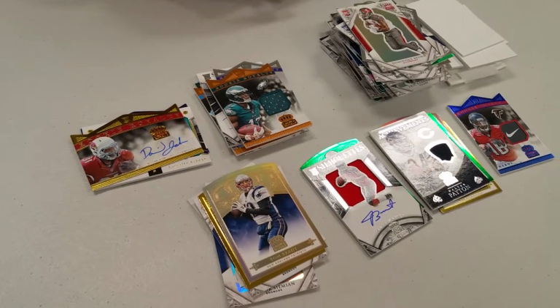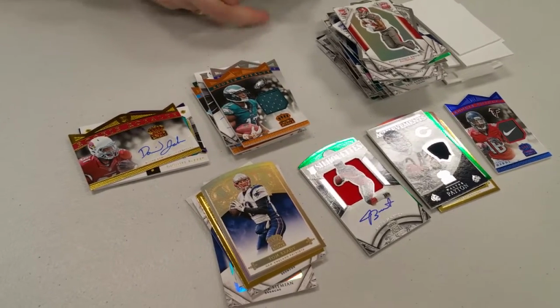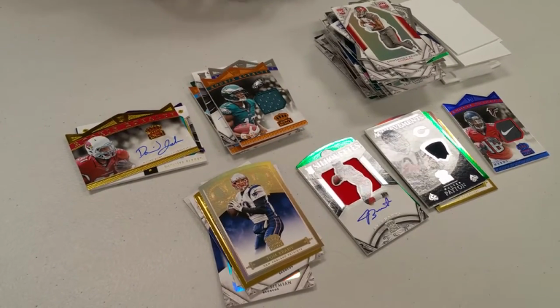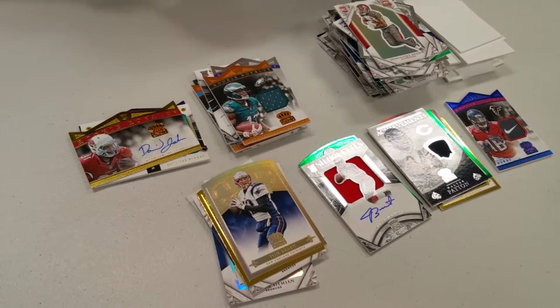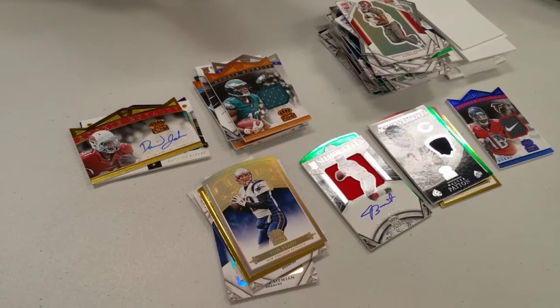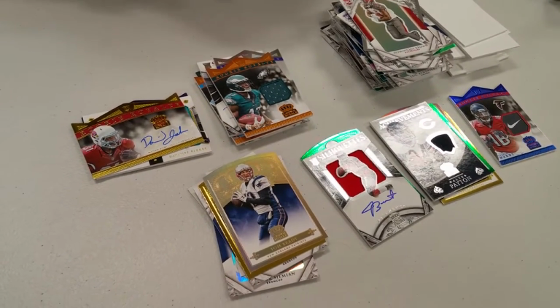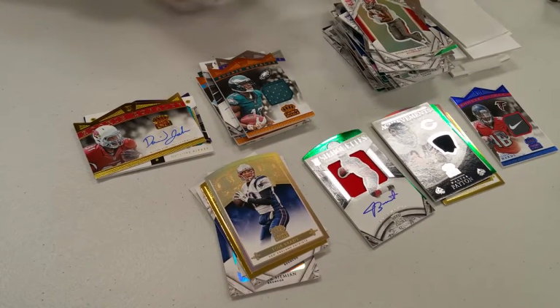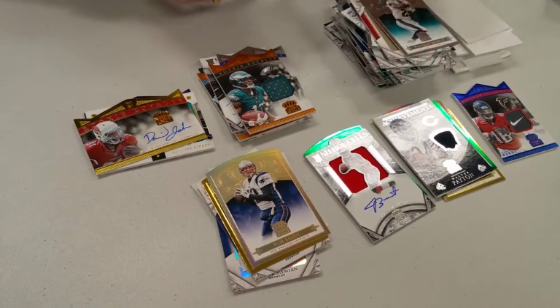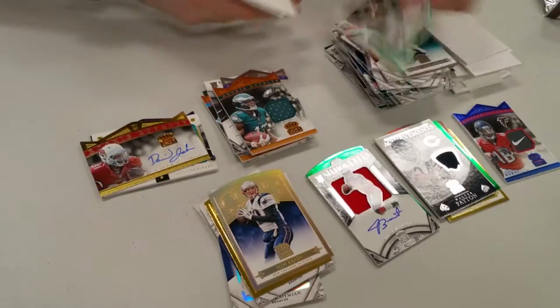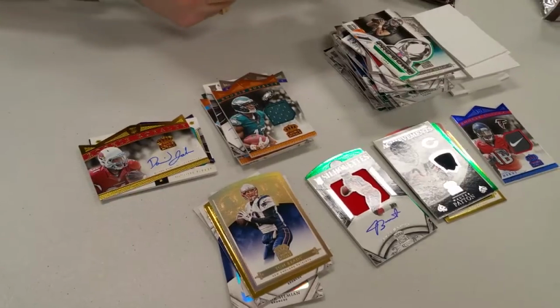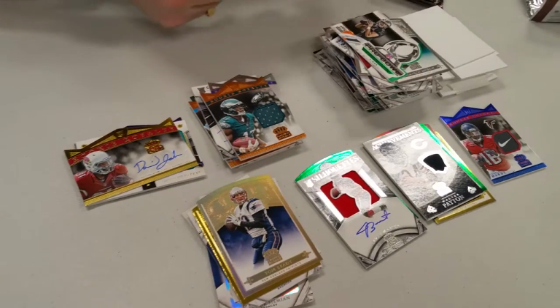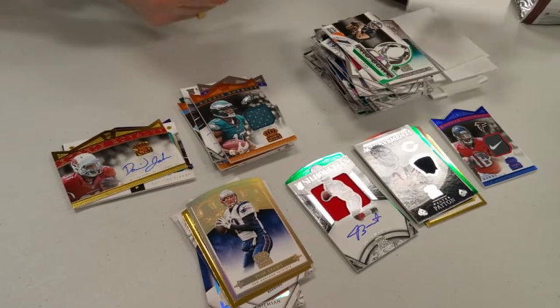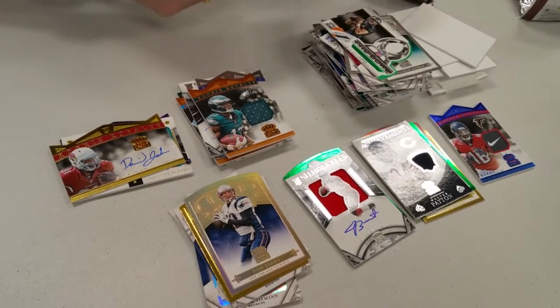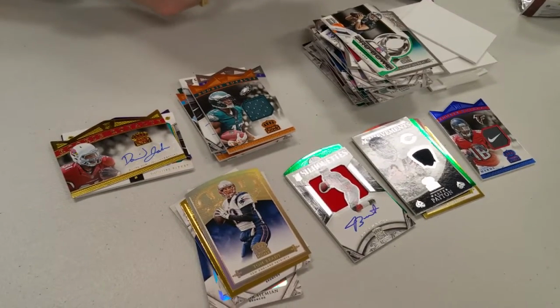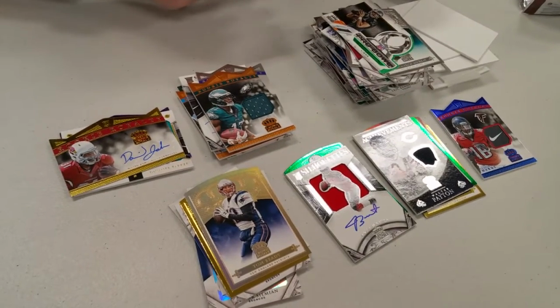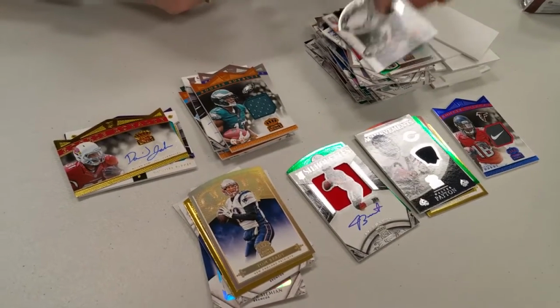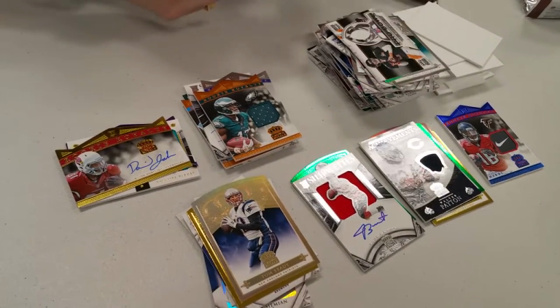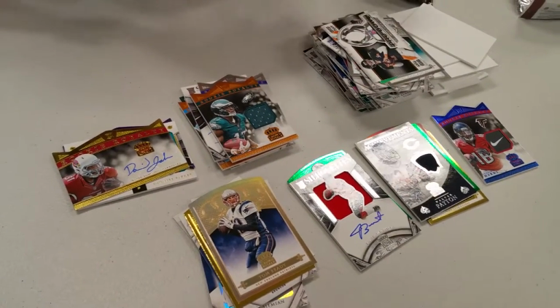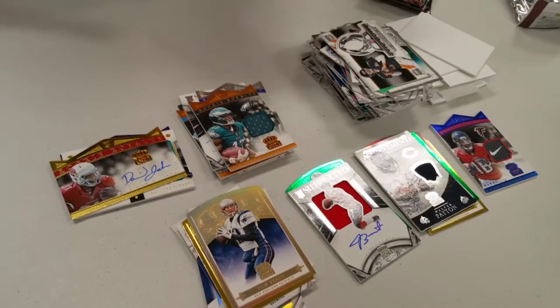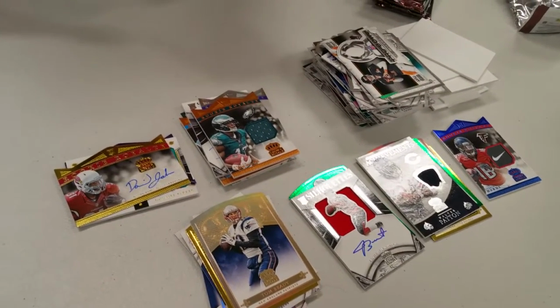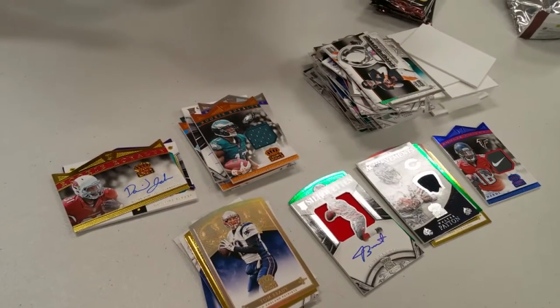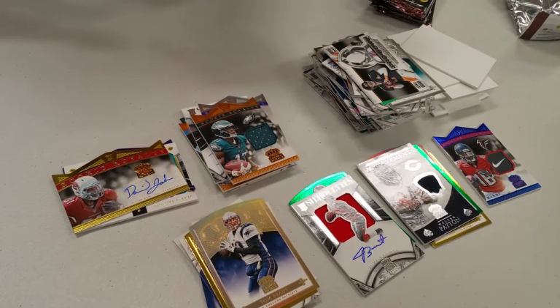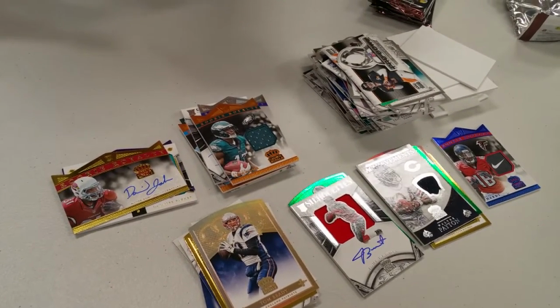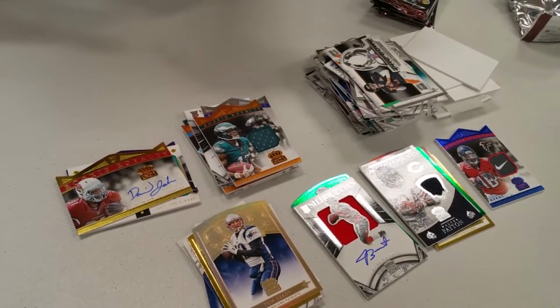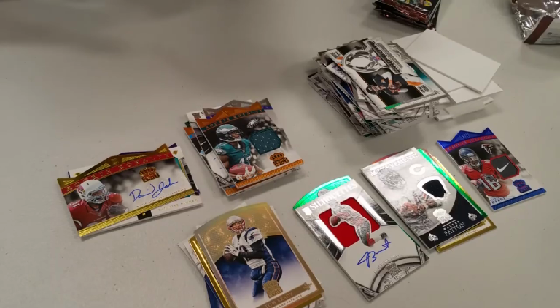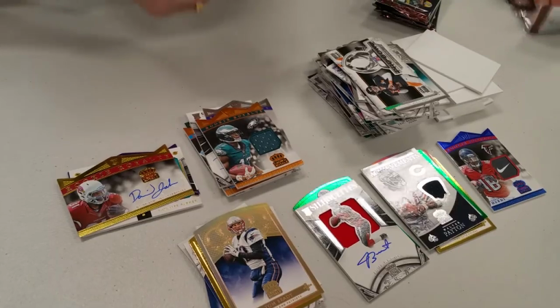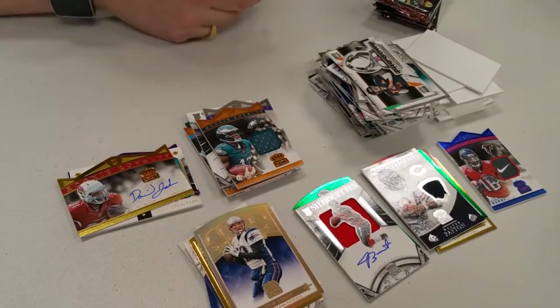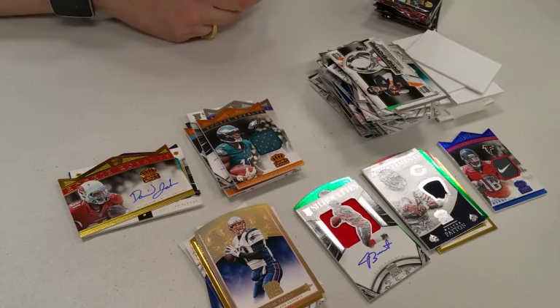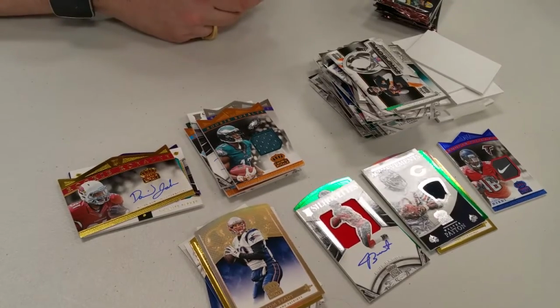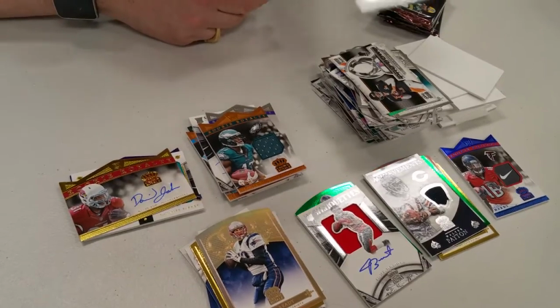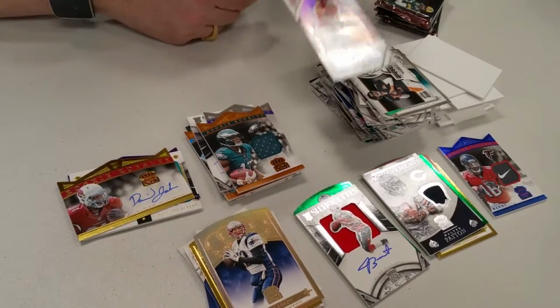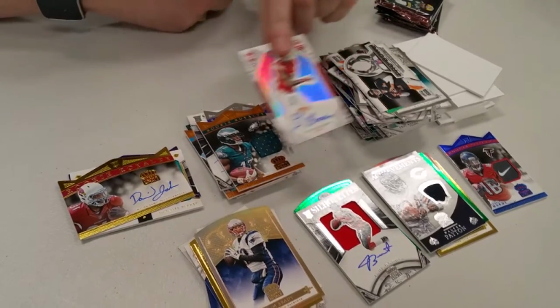Where are all the inappropriate comments, Sam? Nothing — everybody's being nice tonight. Nice. Duran Brown numbered out of 99 — in fact, number 99 out of 99.